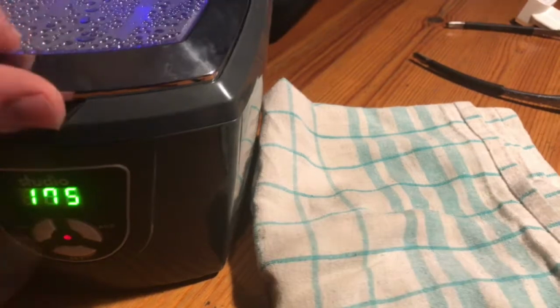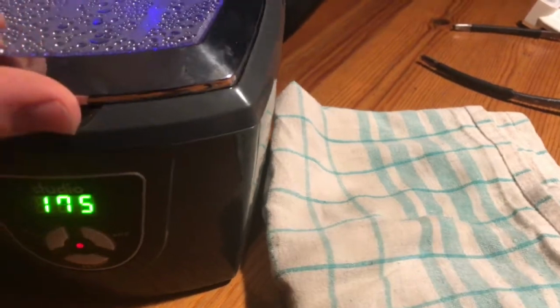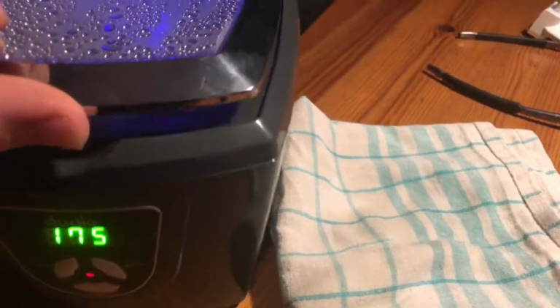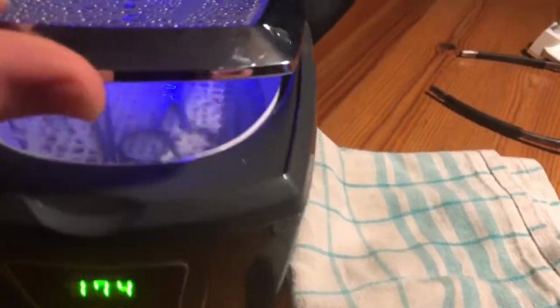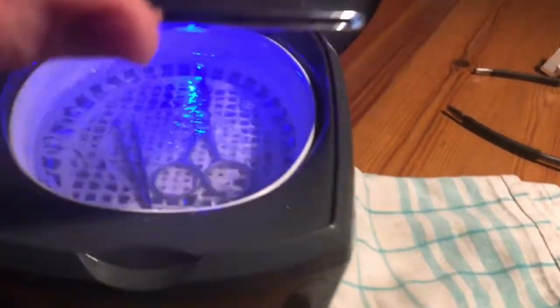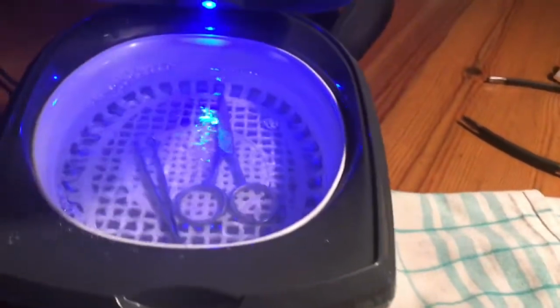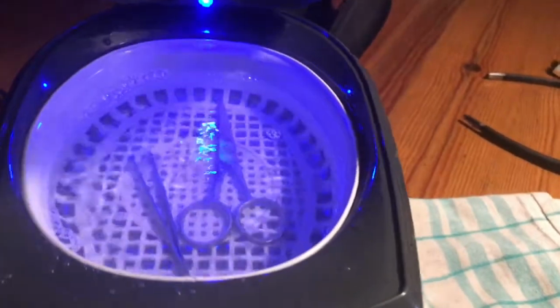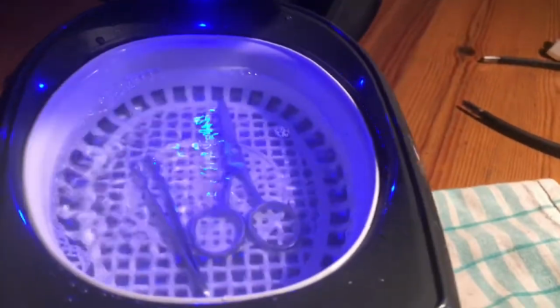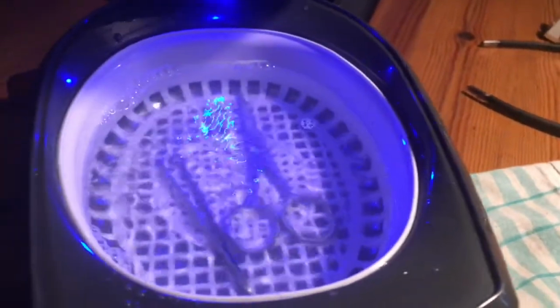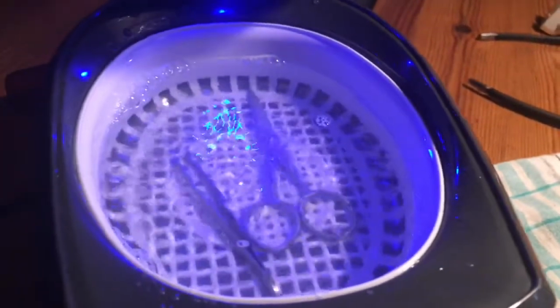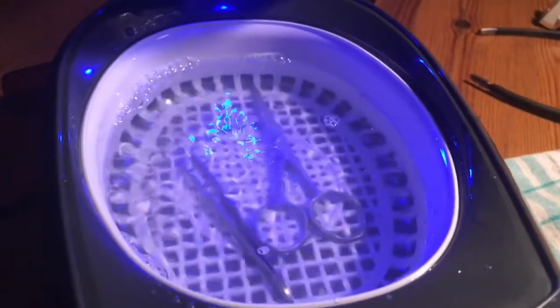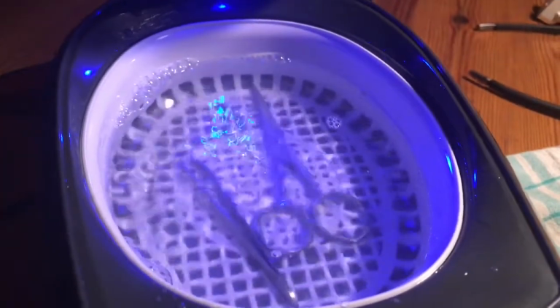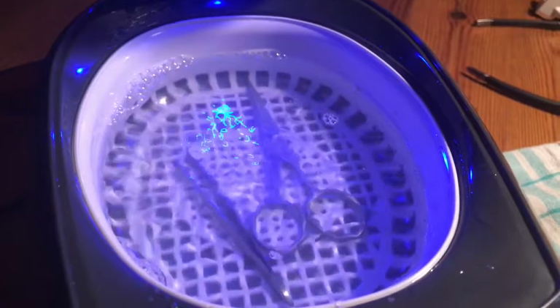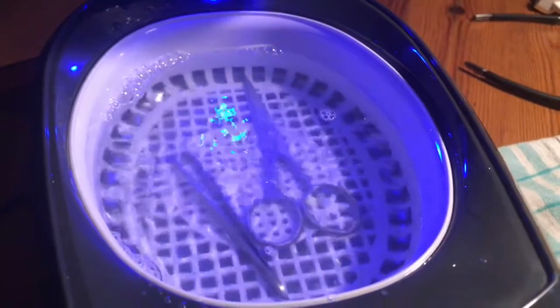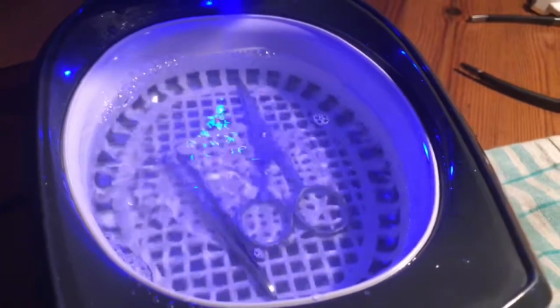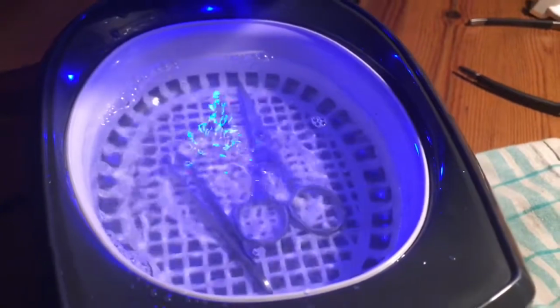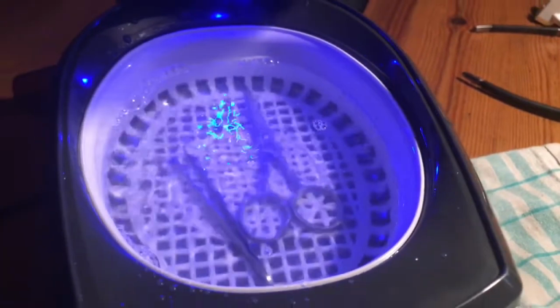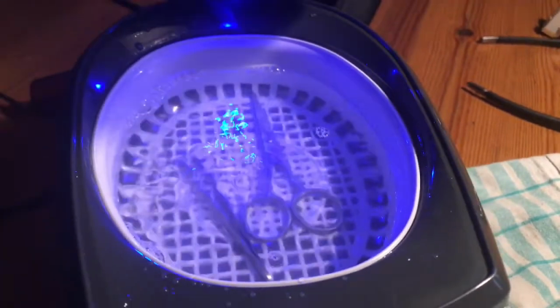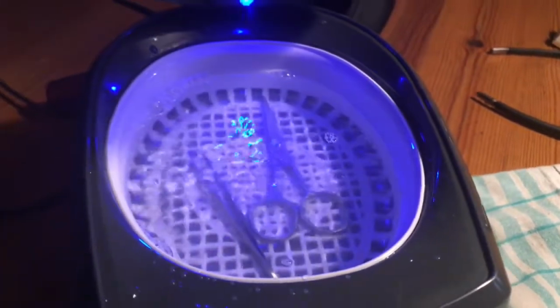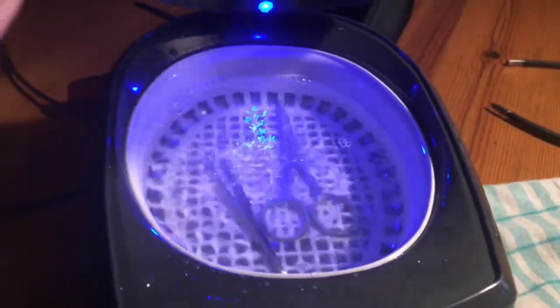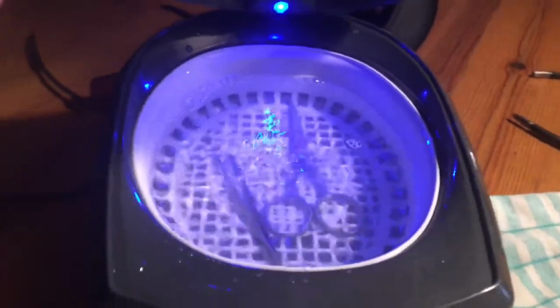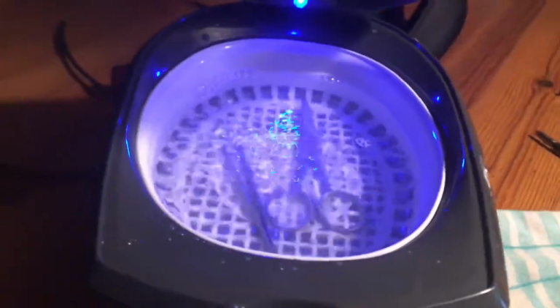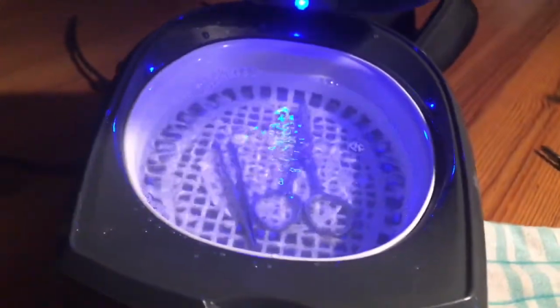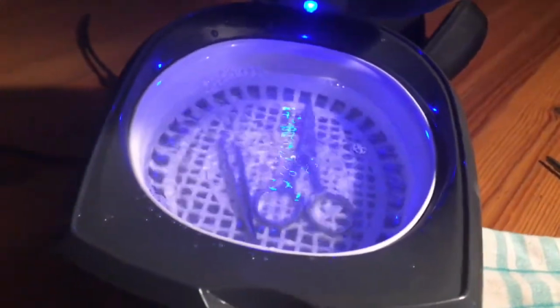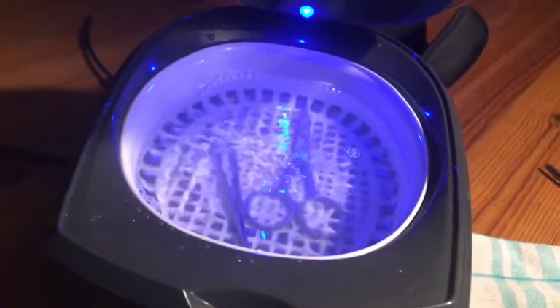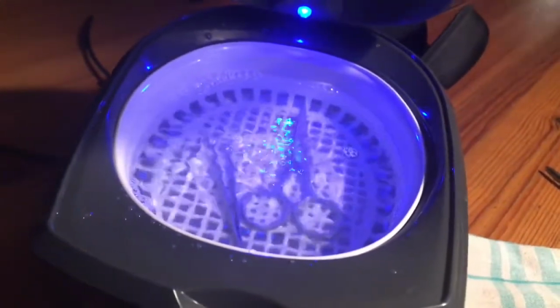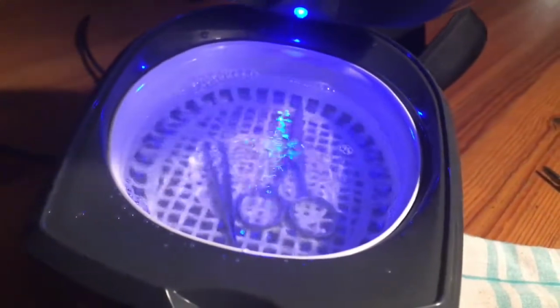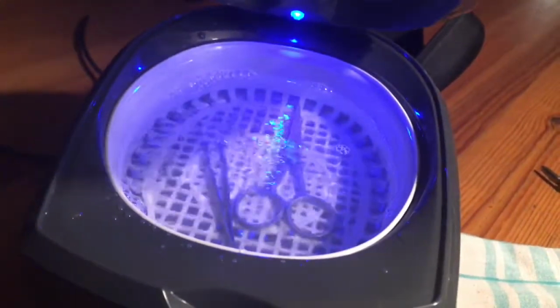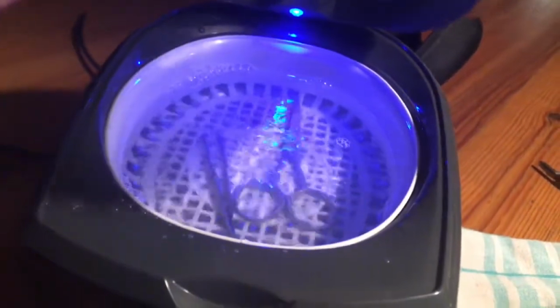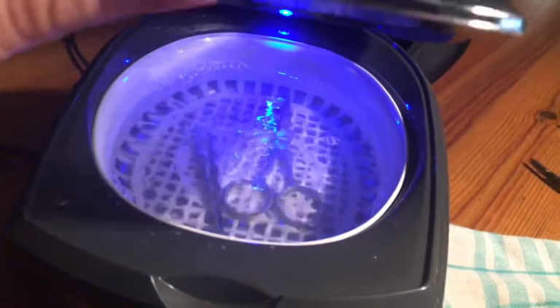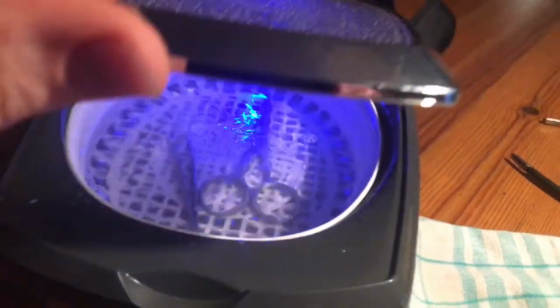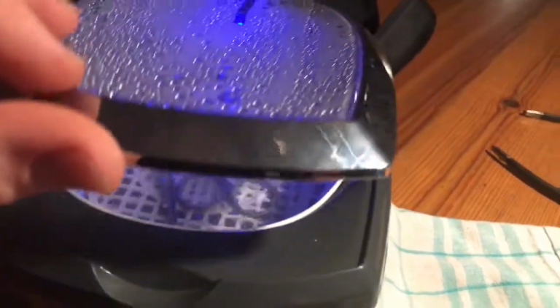Now as you can see, there is a little ultrasonic party inside — yeah, this will remove the dirt.